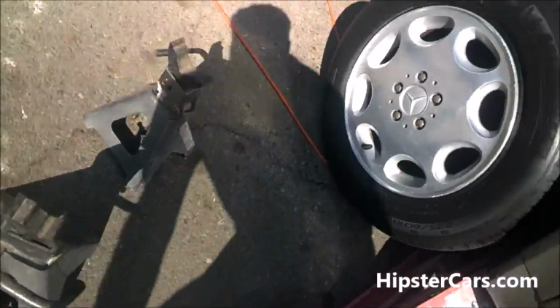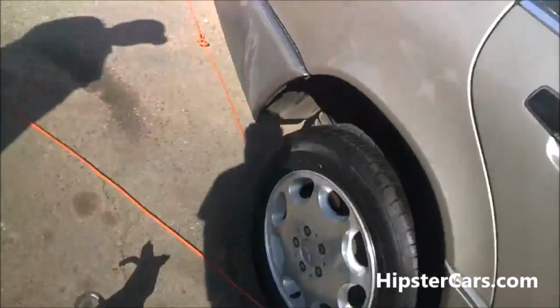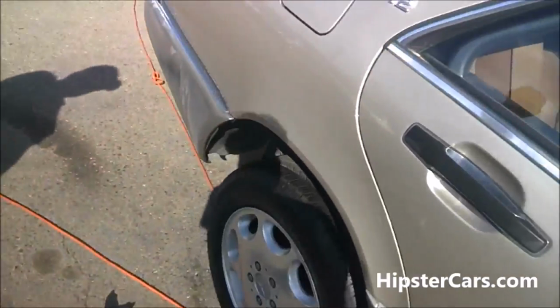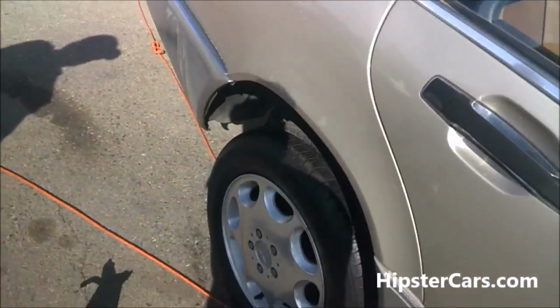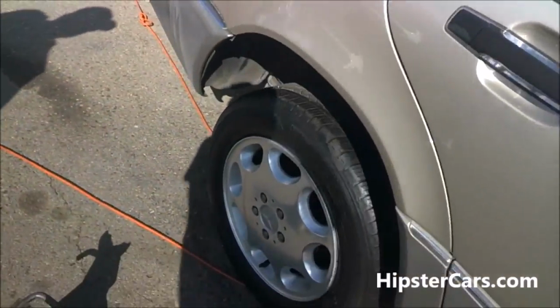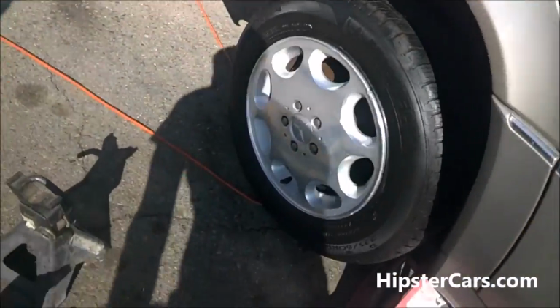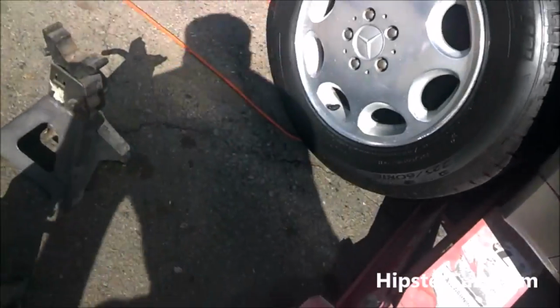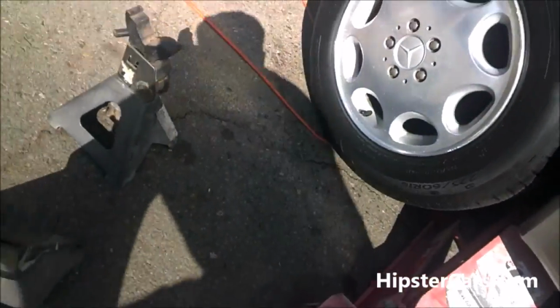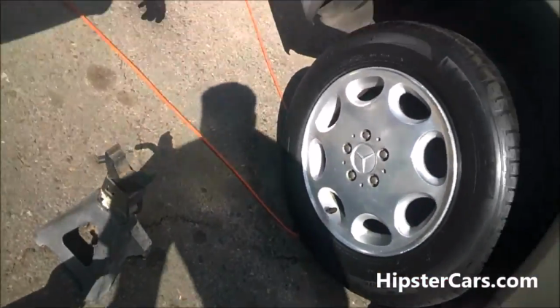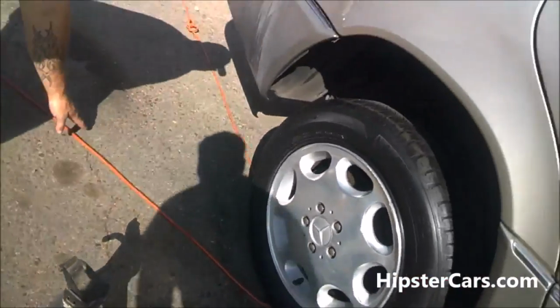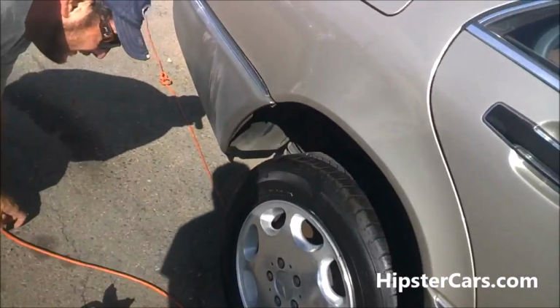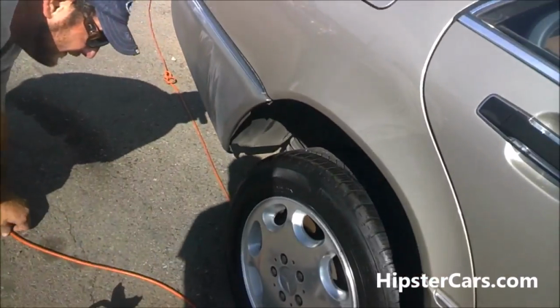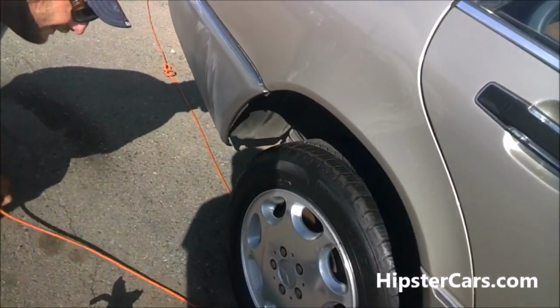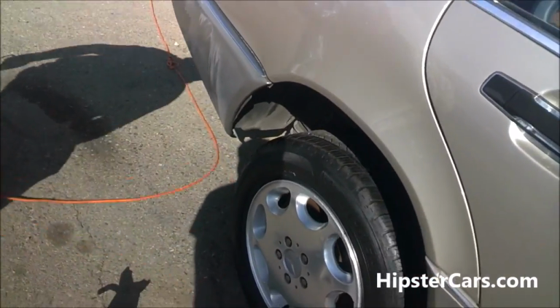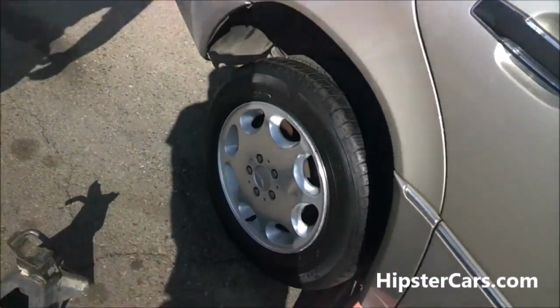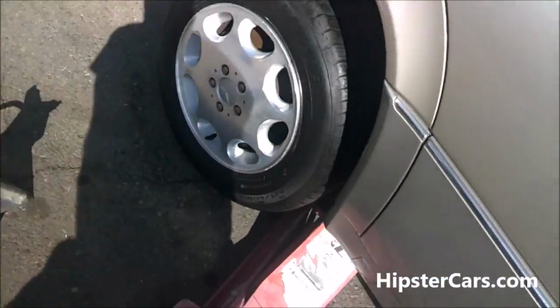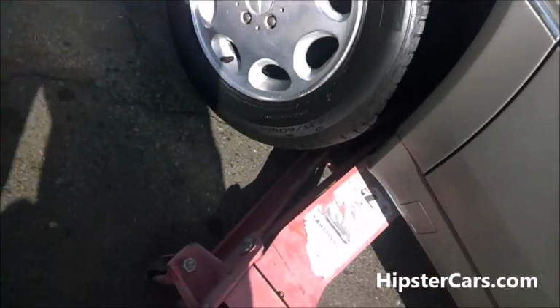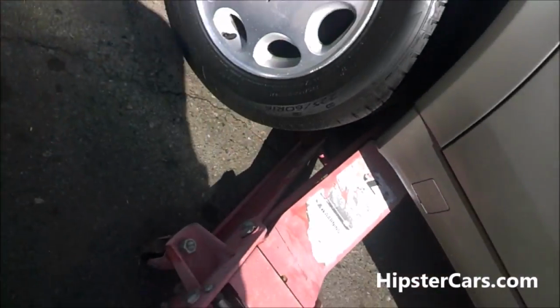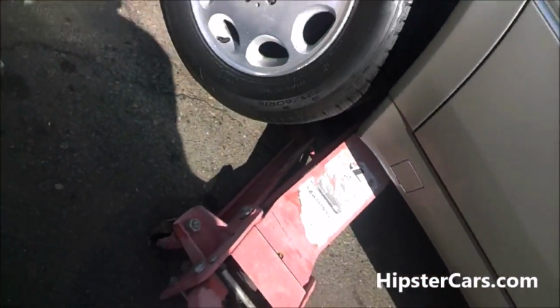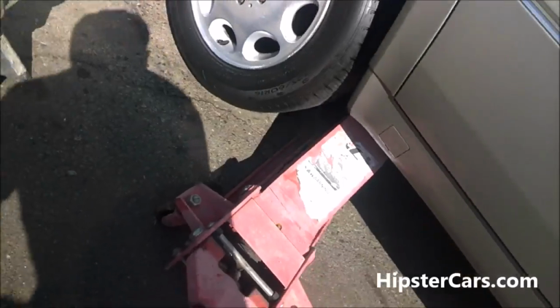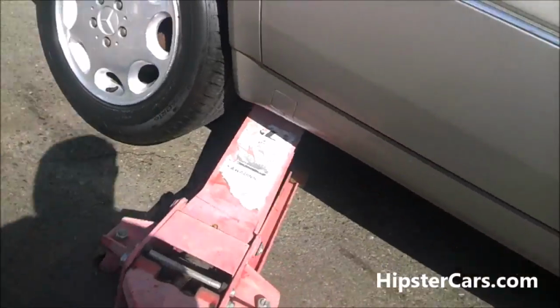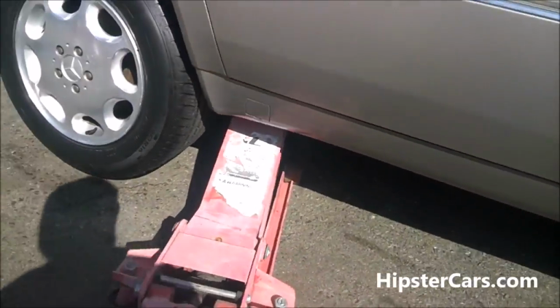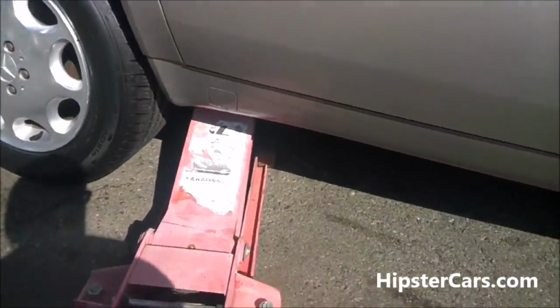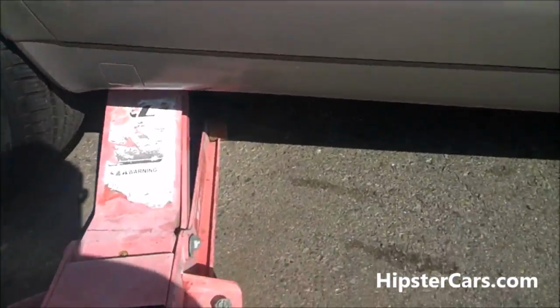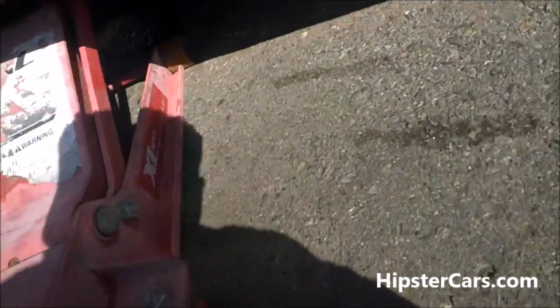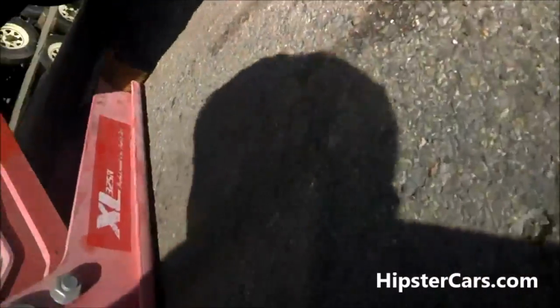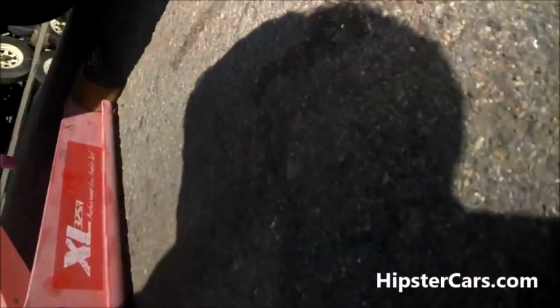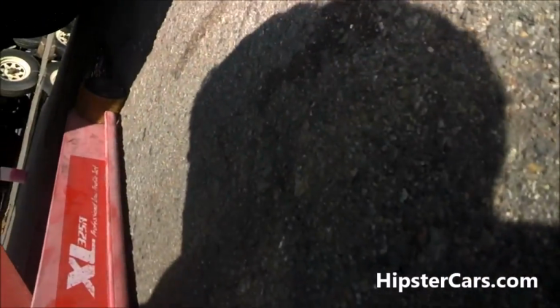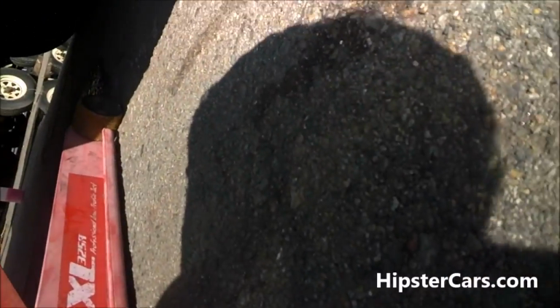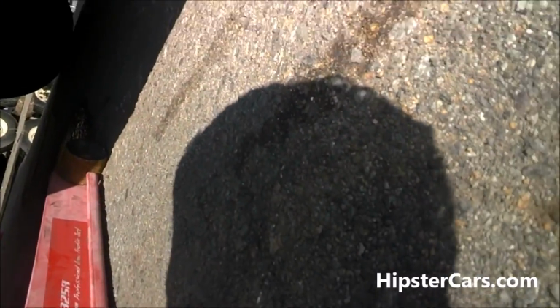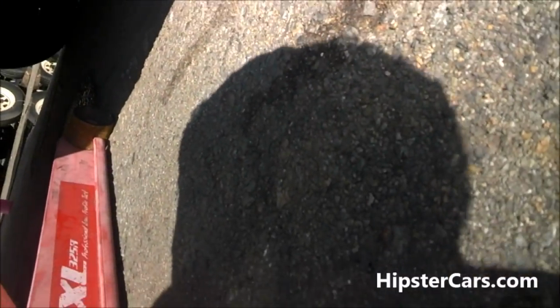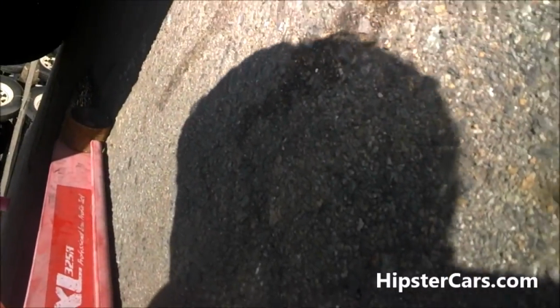You want to pull that out of there? I sure hope that was the right spot. Yeah, it was.